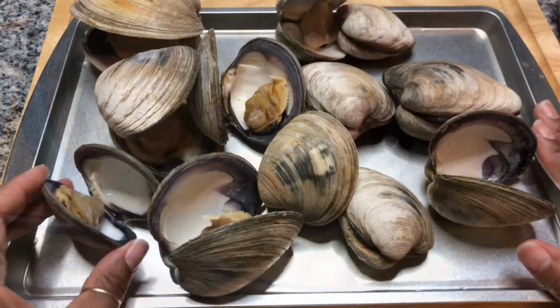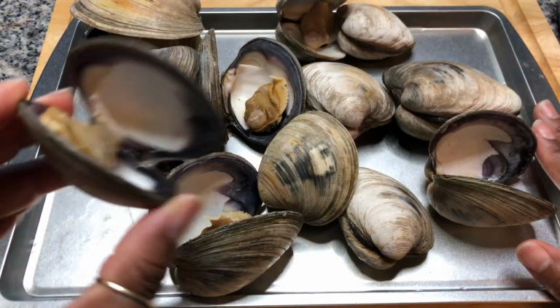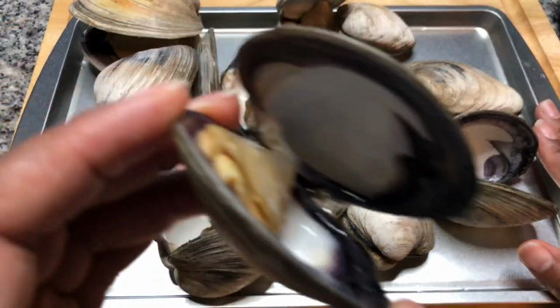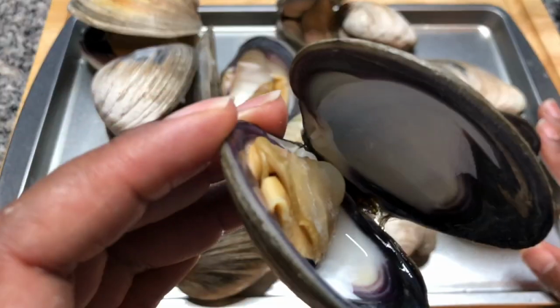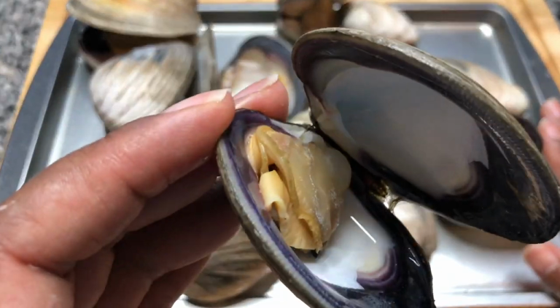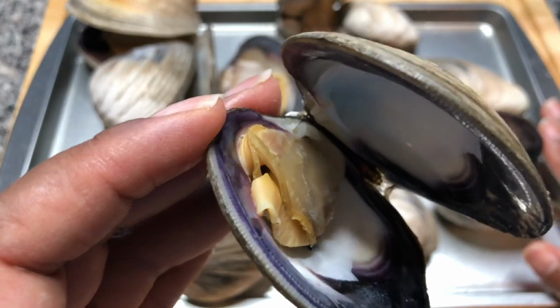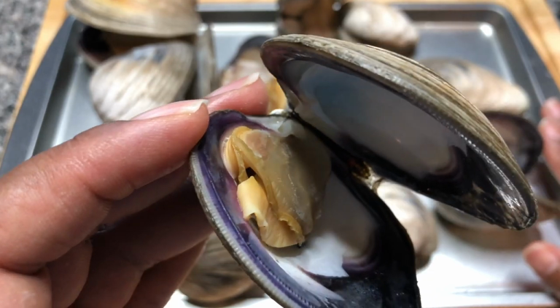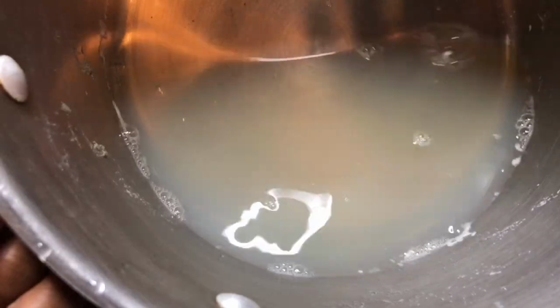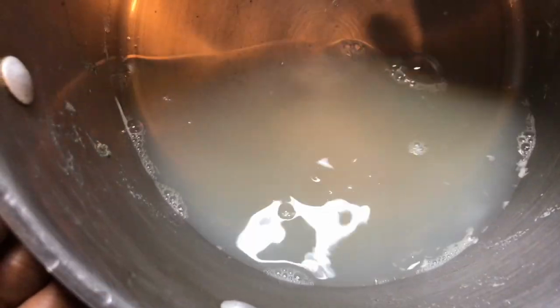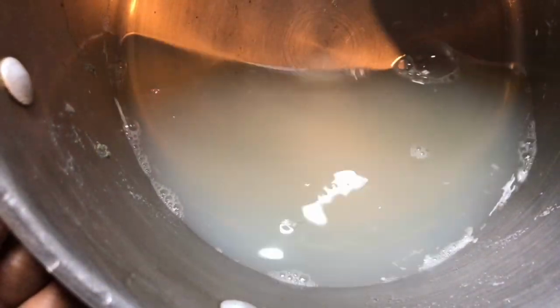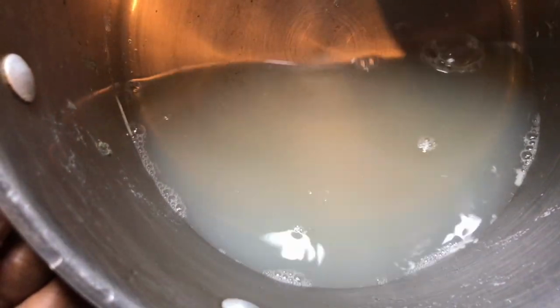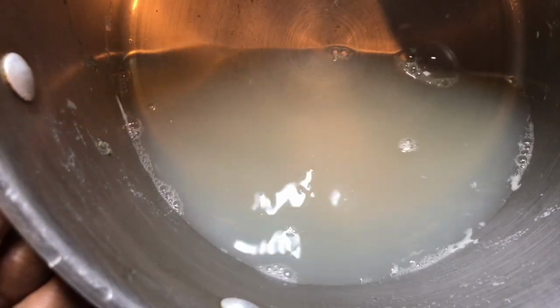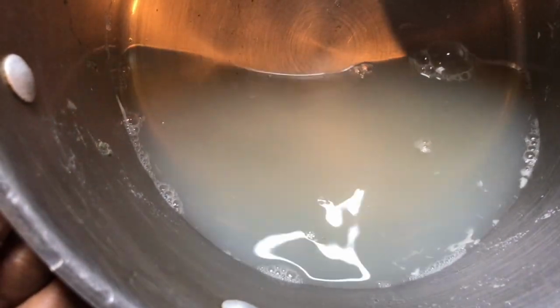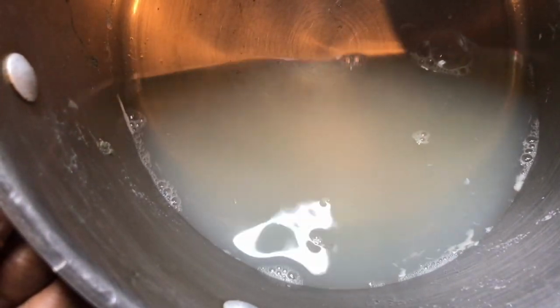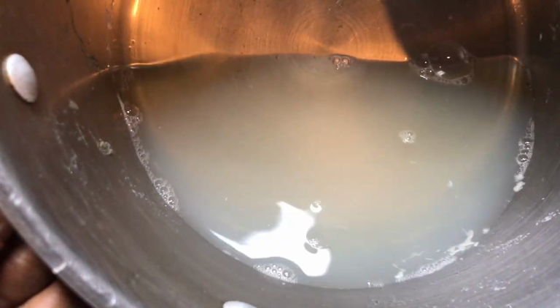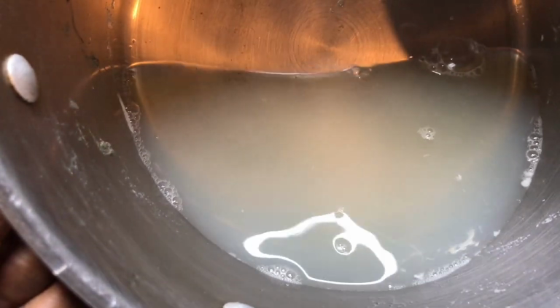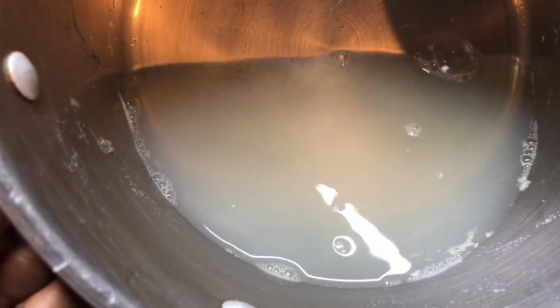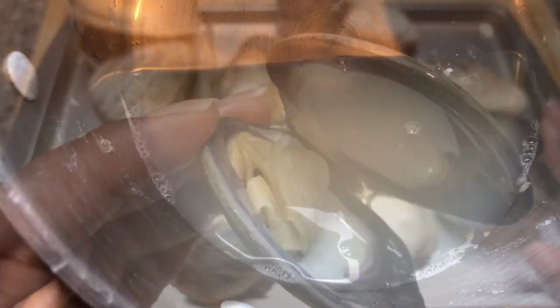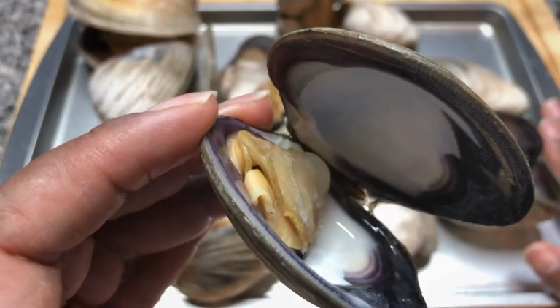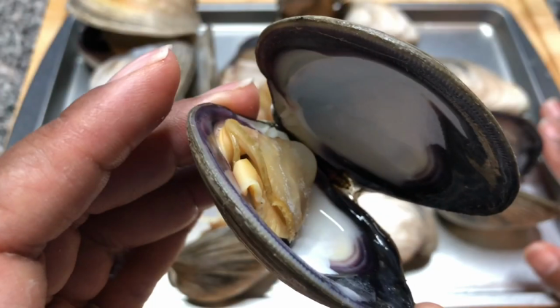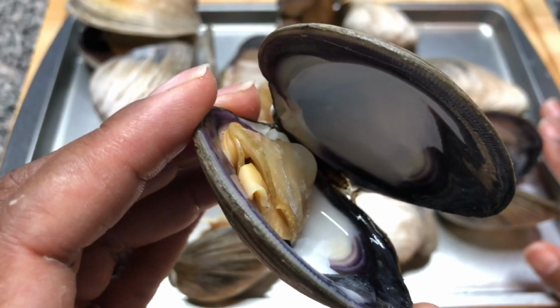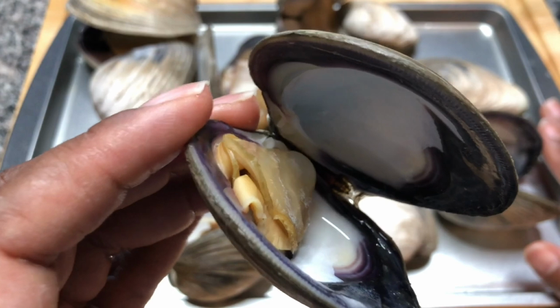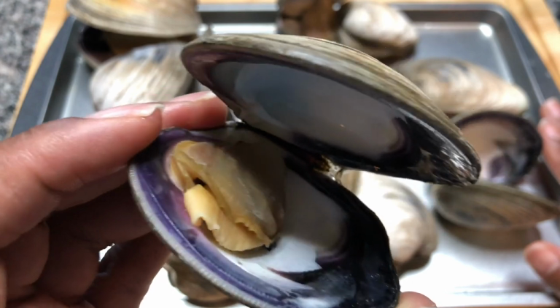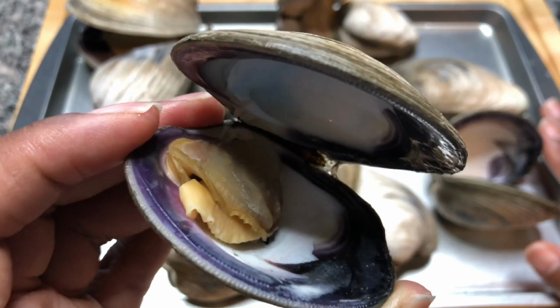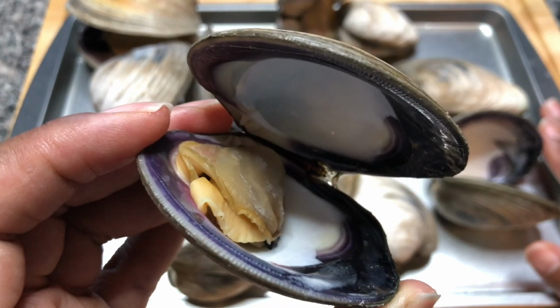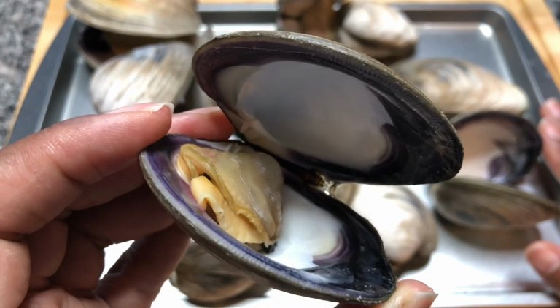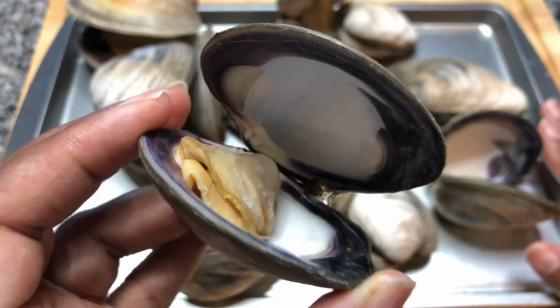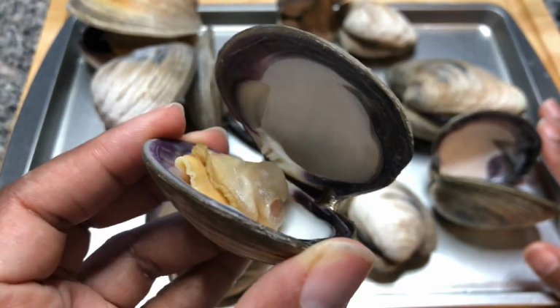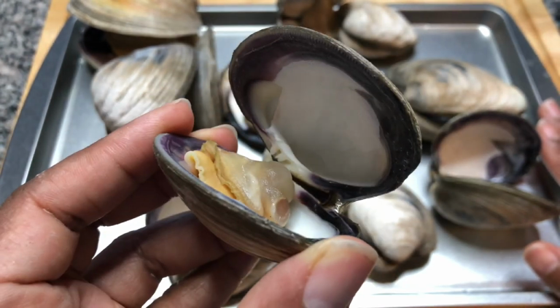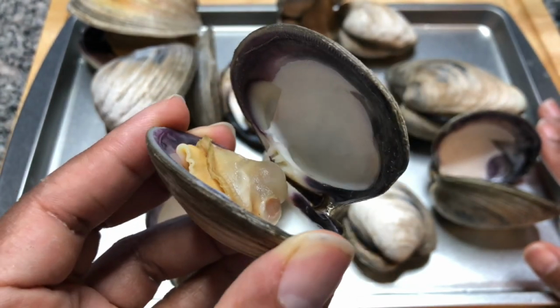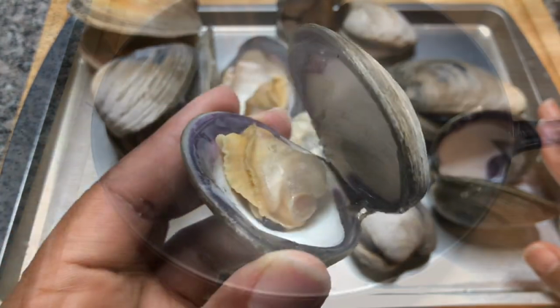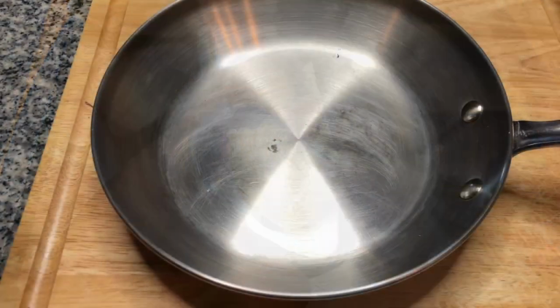The clams are done. I've removed them from the water, which we are gonna reserve for our clam chowder as well. And I'm gonna sit these in the refrigerator so that they can cool and we'll be able to handle the meat.